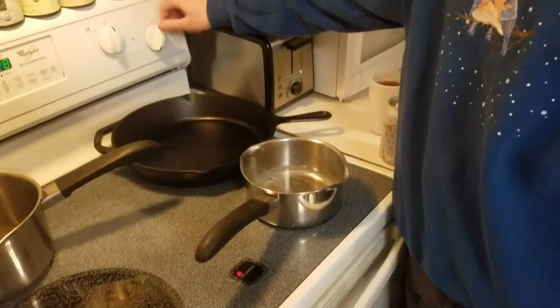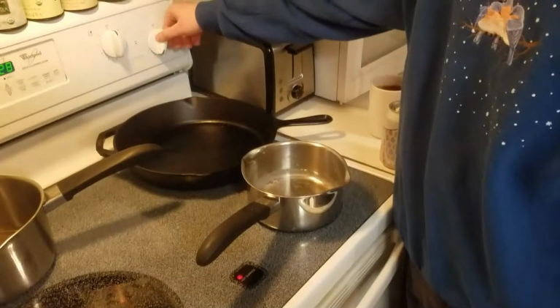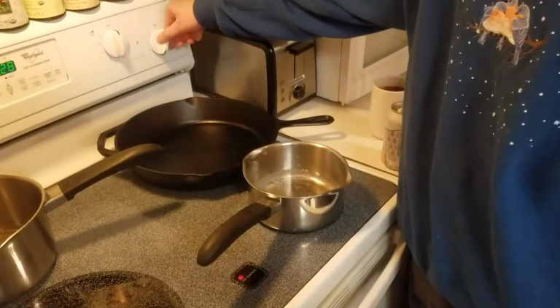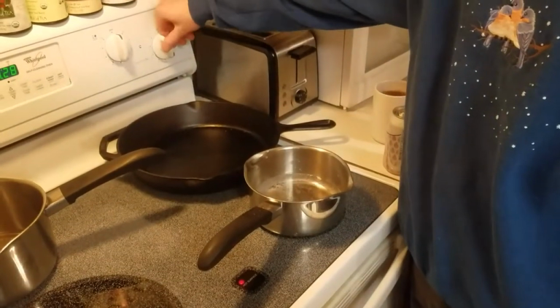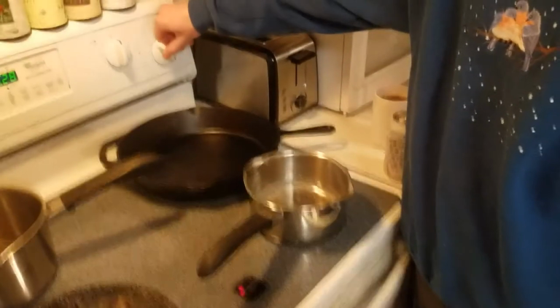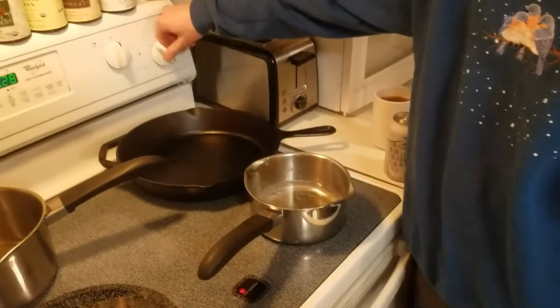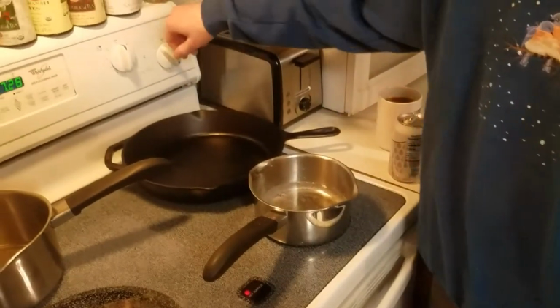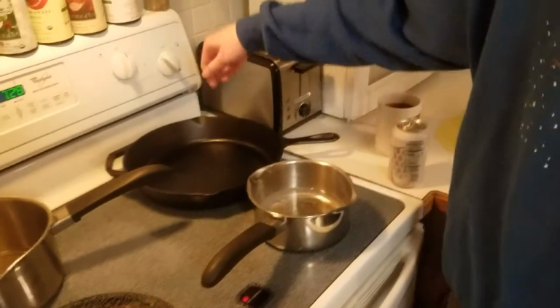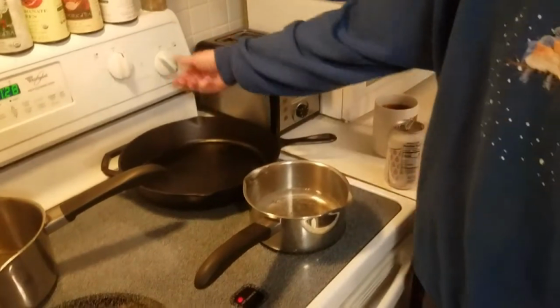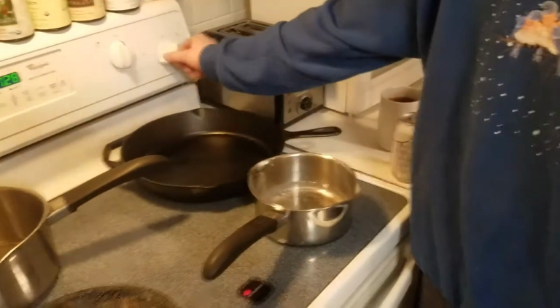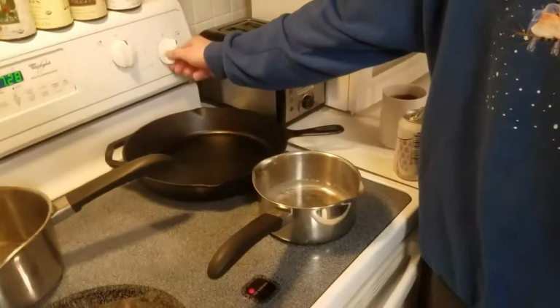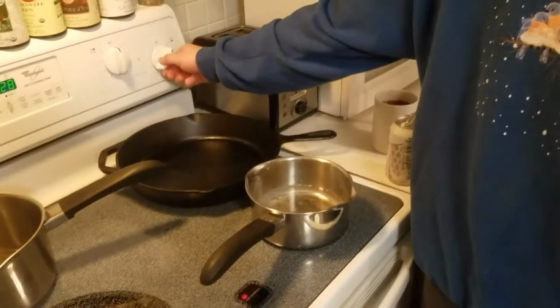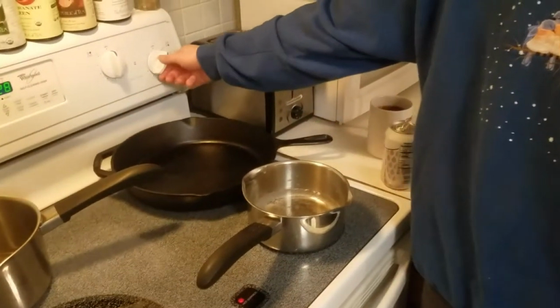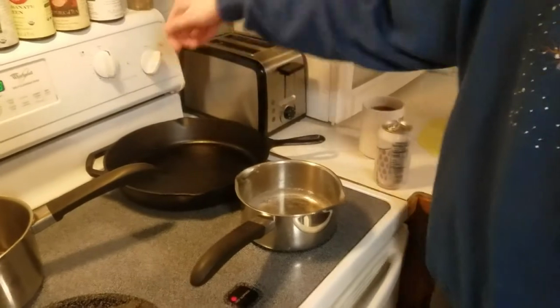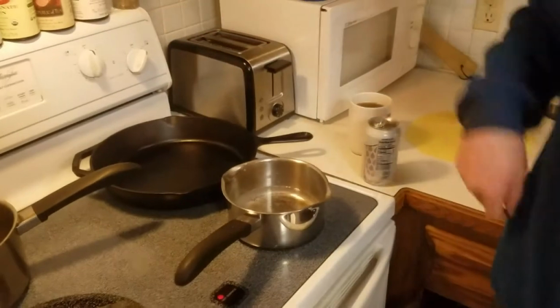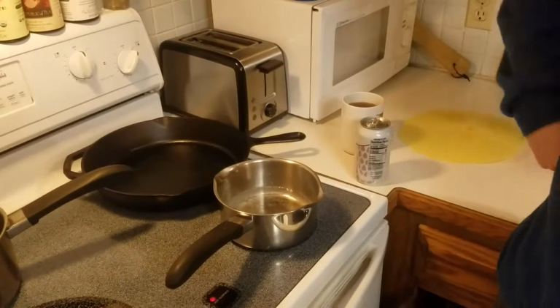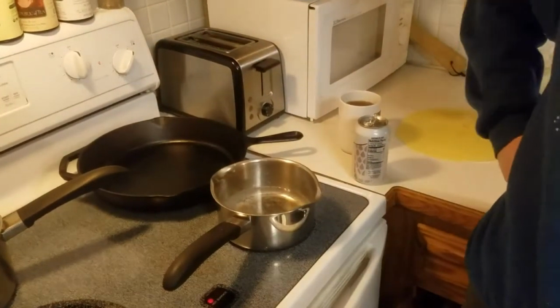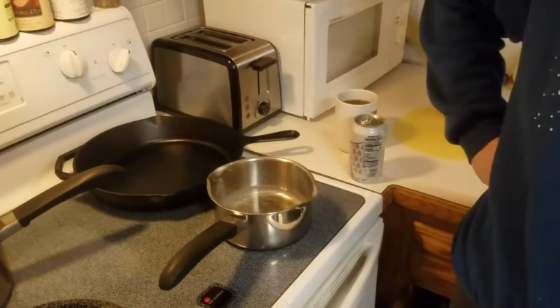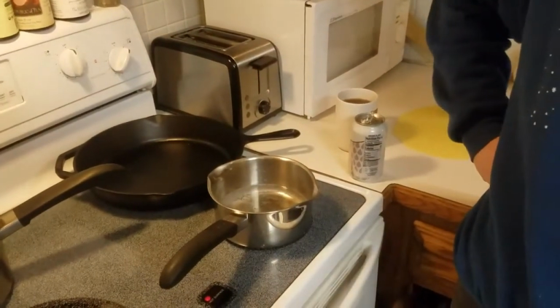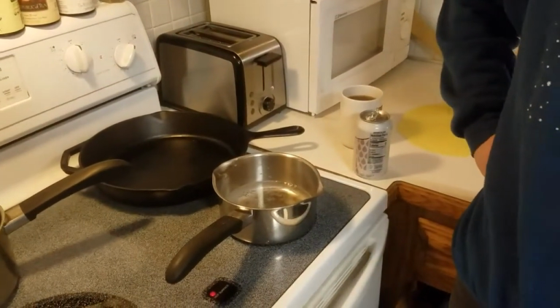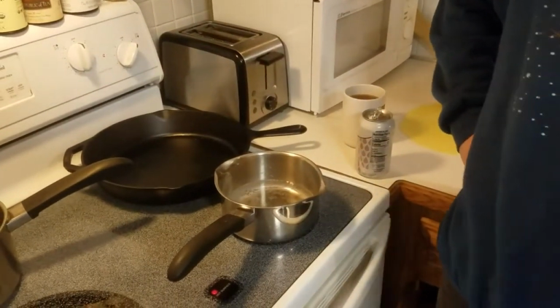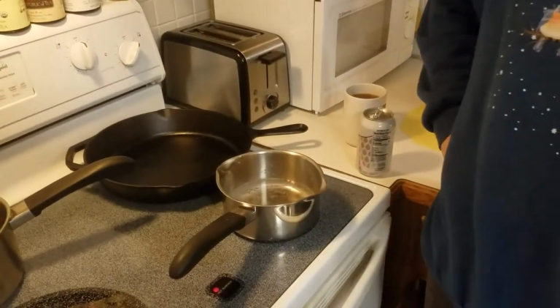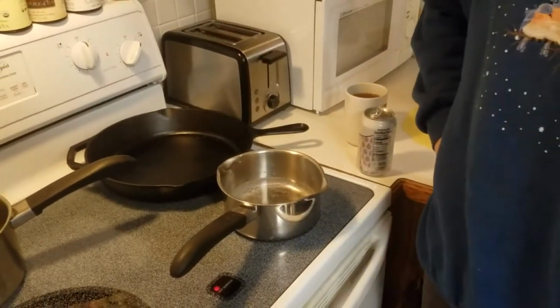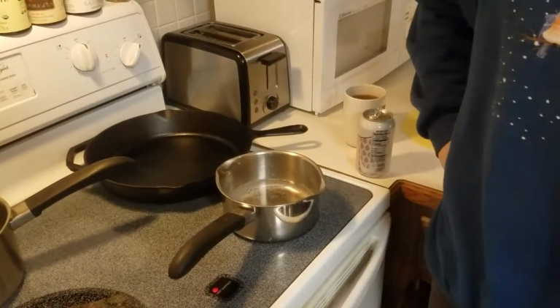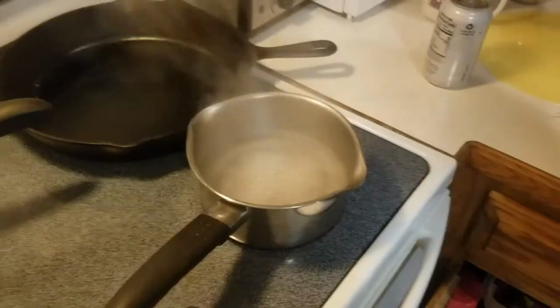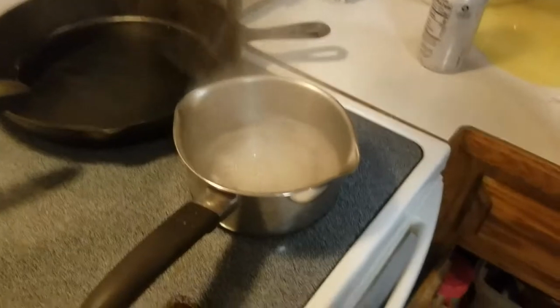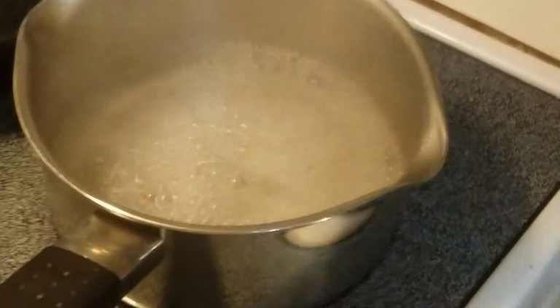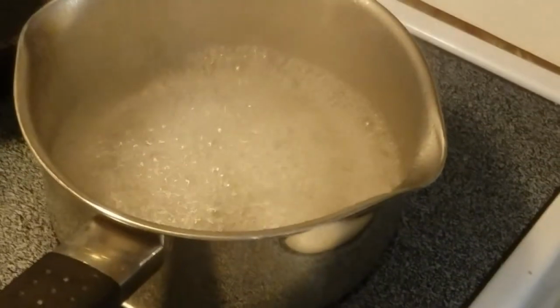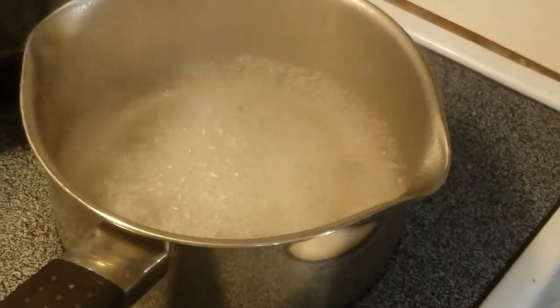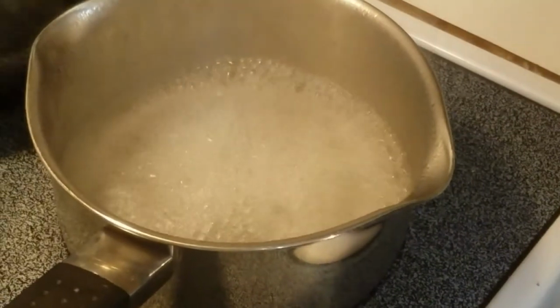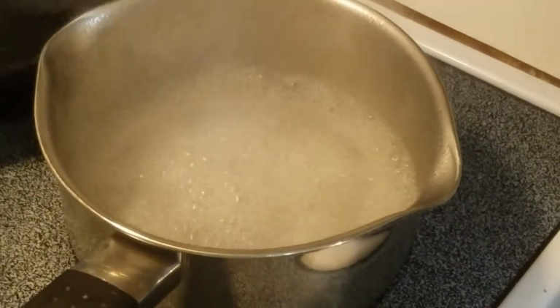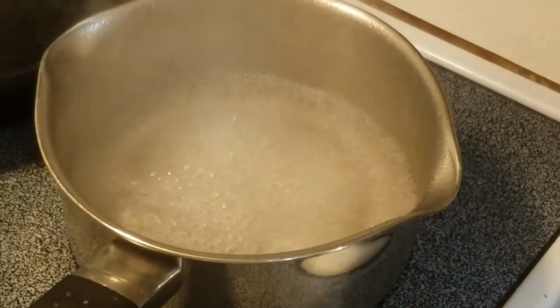On. What setting can we do? High. Alright. Now we wait. As you can see, it's boiling.